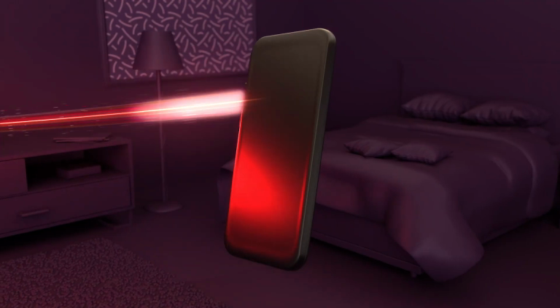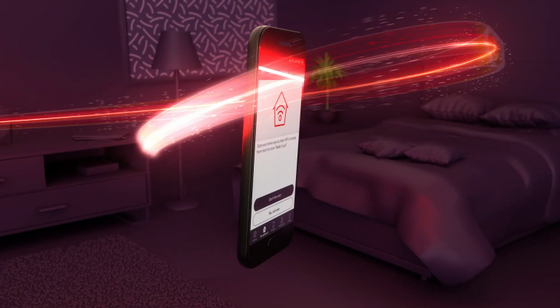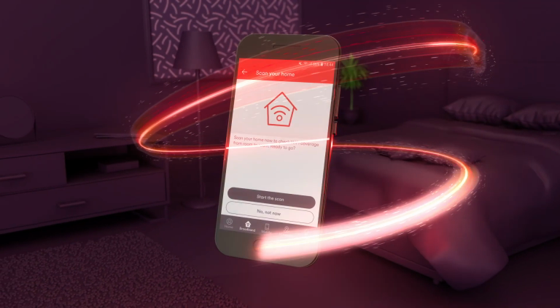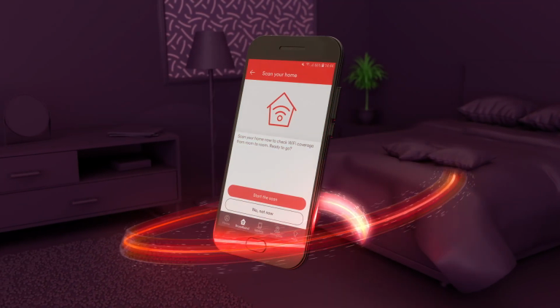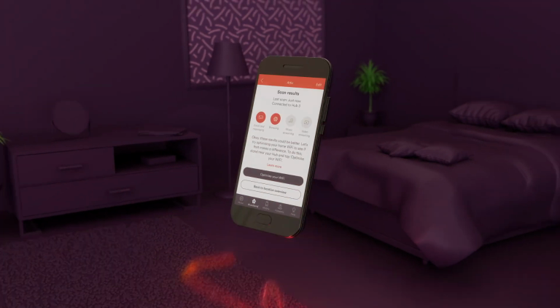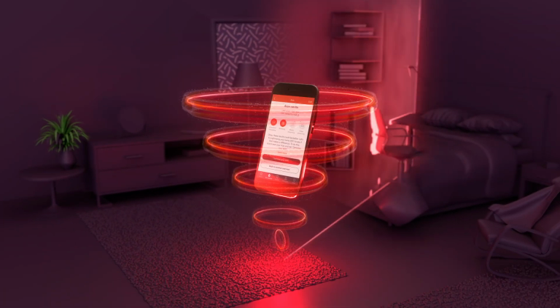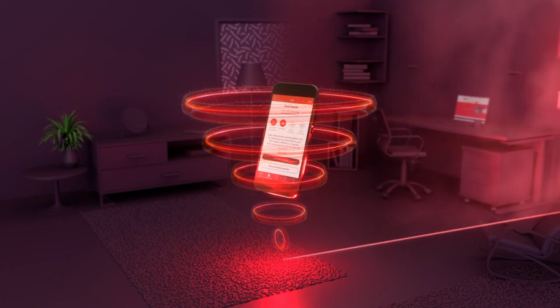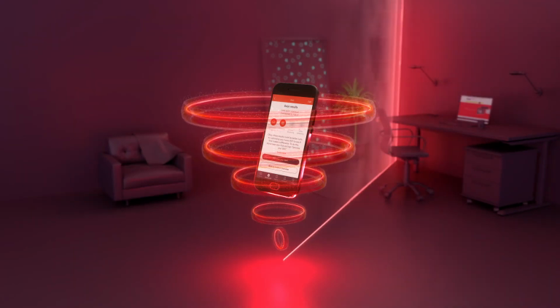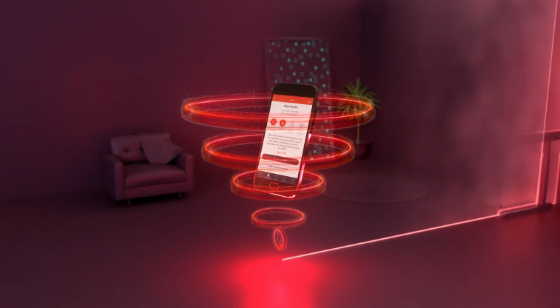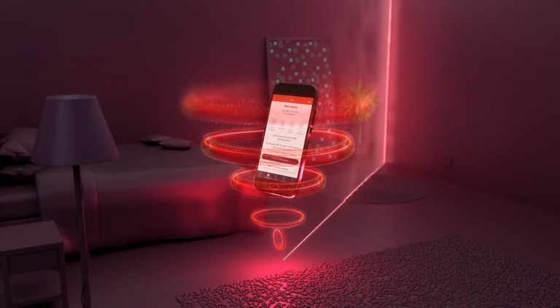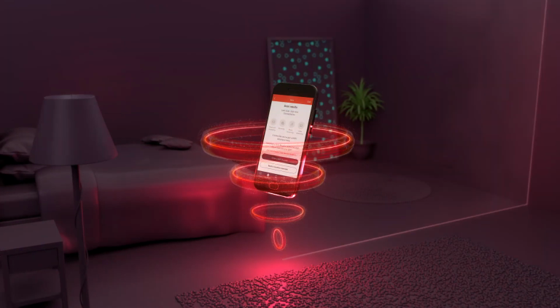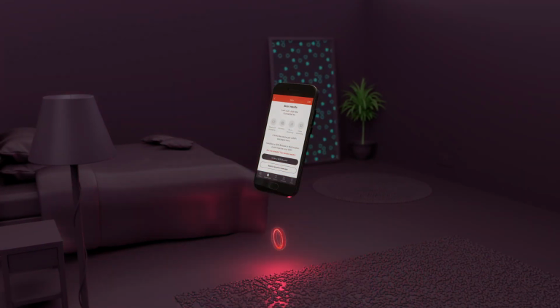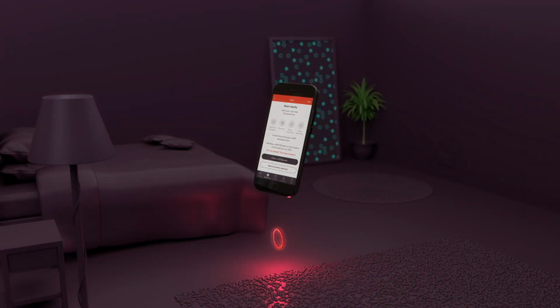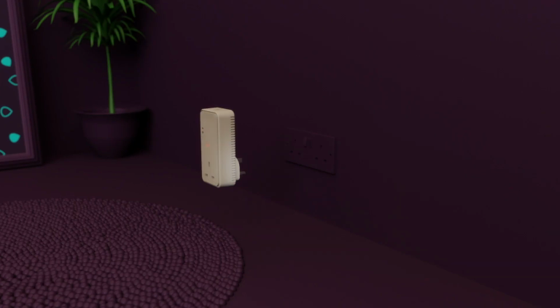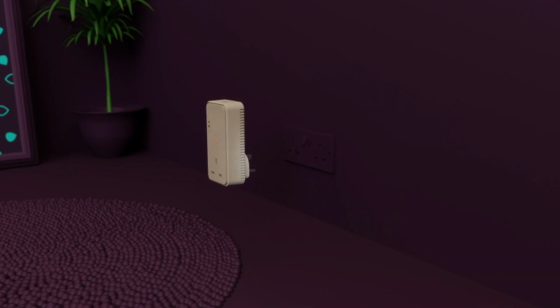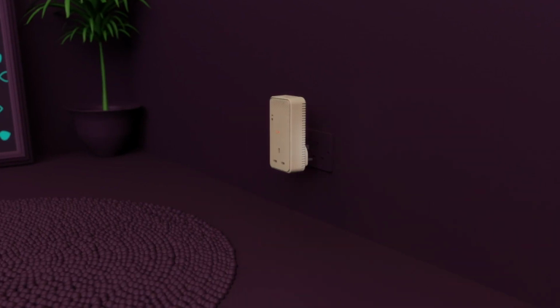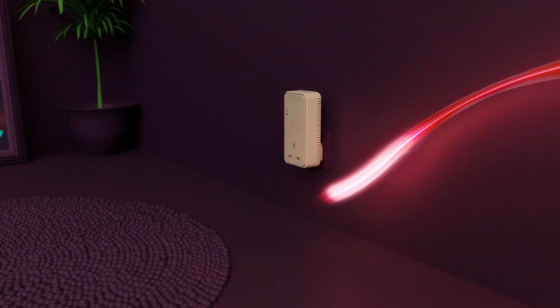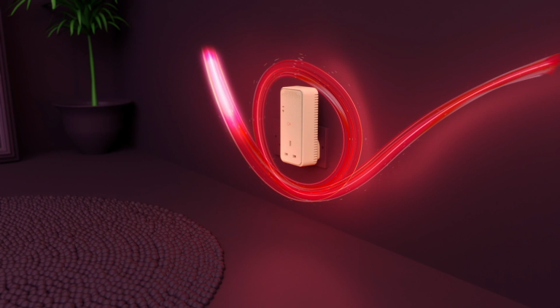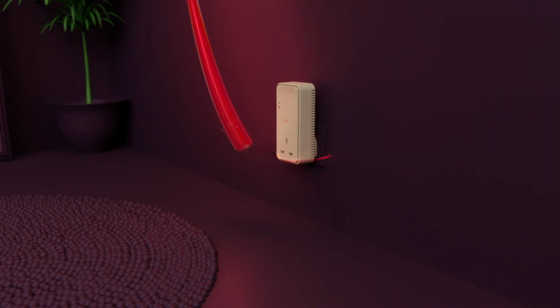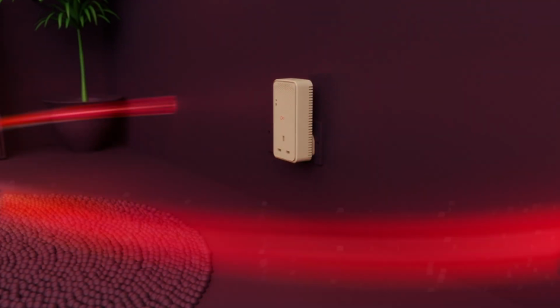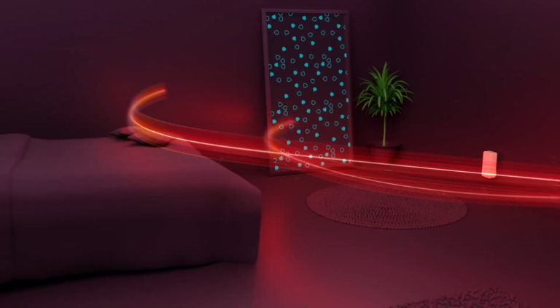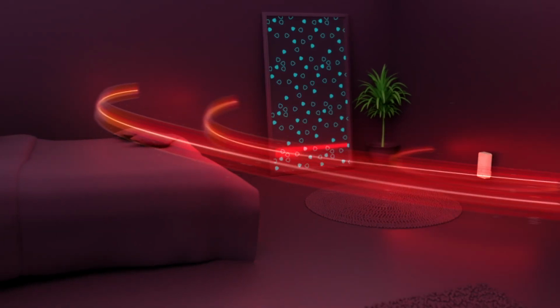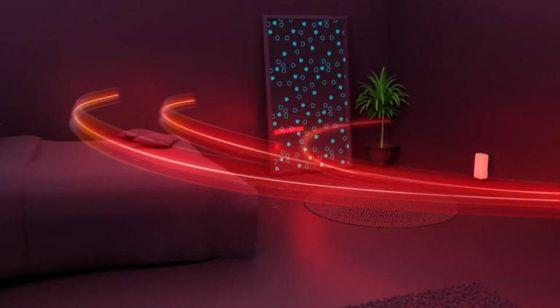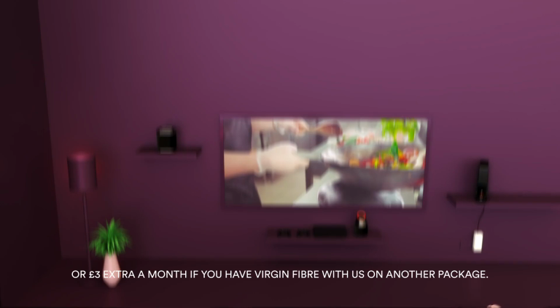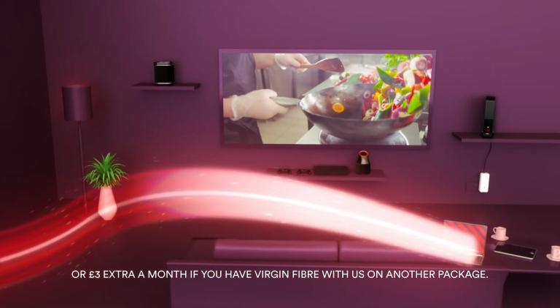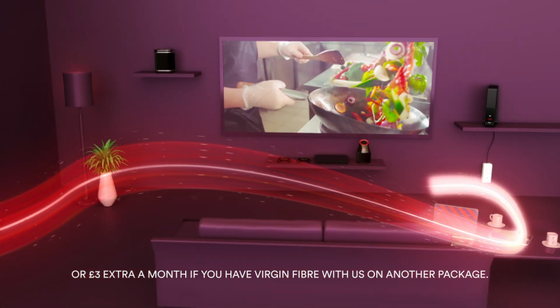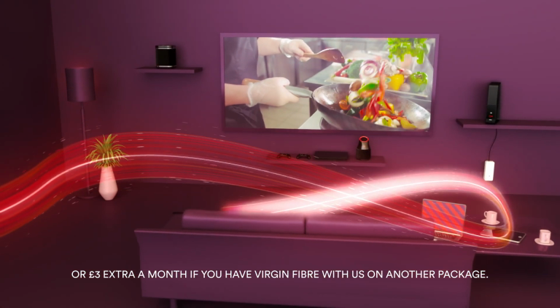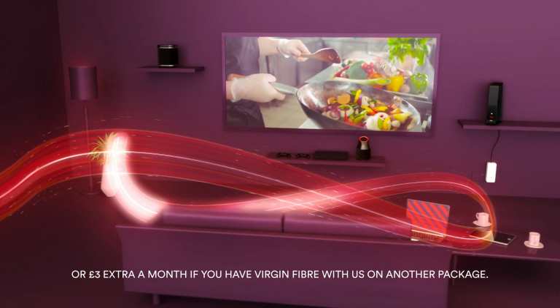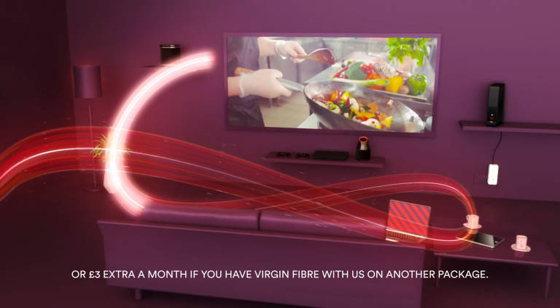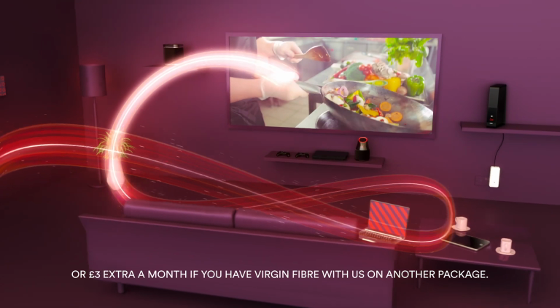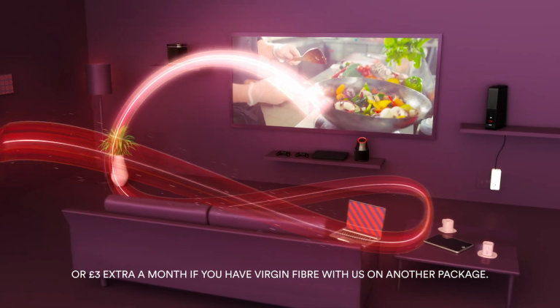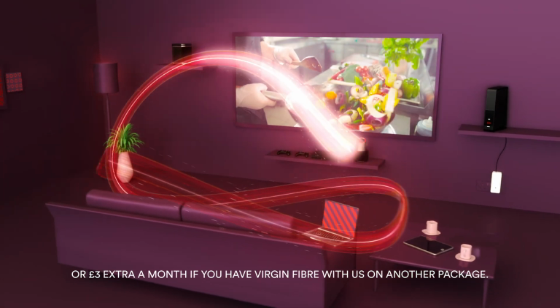Just tap Start the Scan and let the app see if something's getting in the way of your Wi-Fi. If the scan finds a black spot in a hard-to-reach room, you can order a Wi-Fi booster at no extra cost if you're a Virgin Fiber customer with full house TV and above.